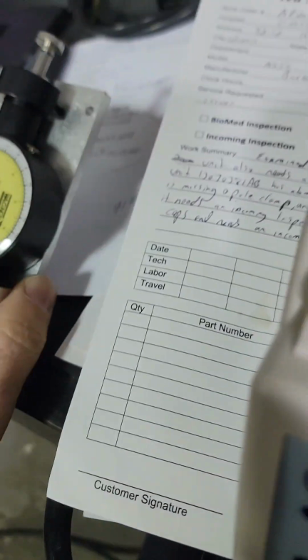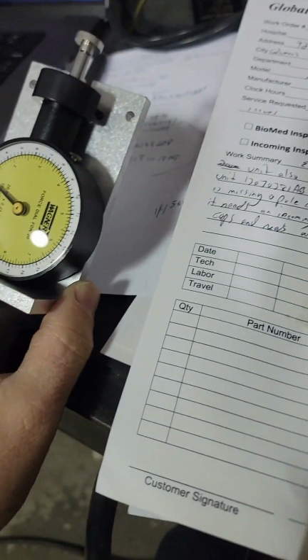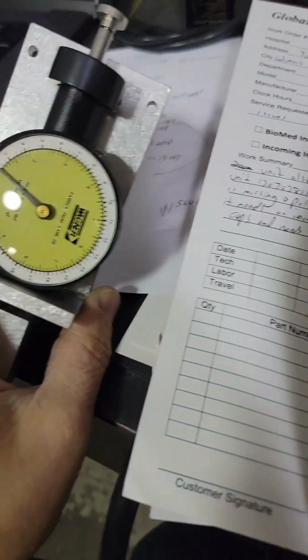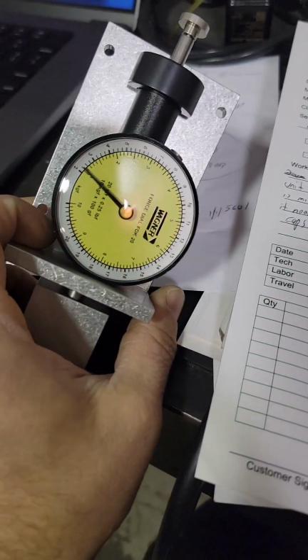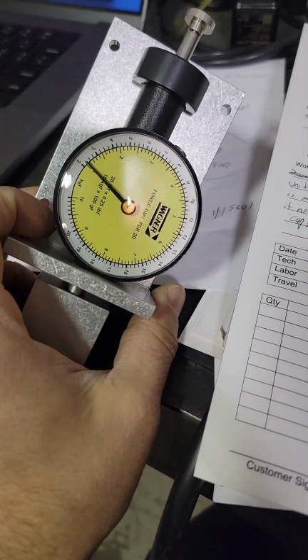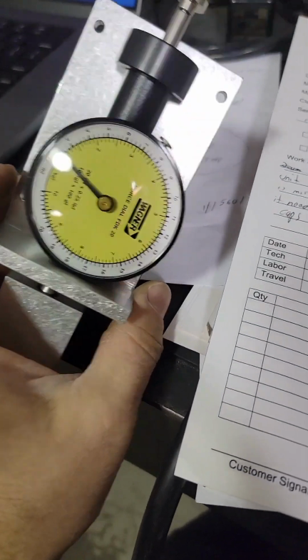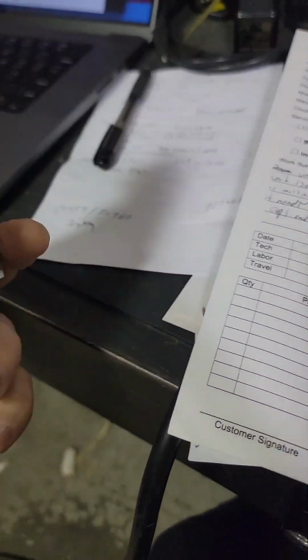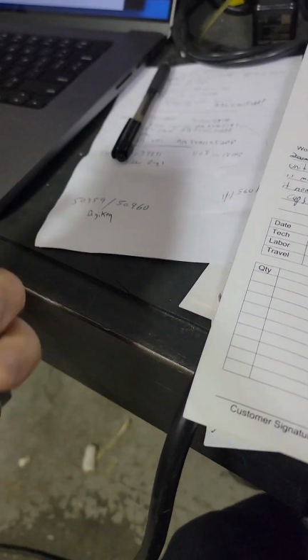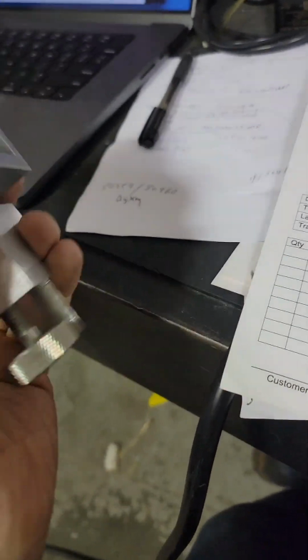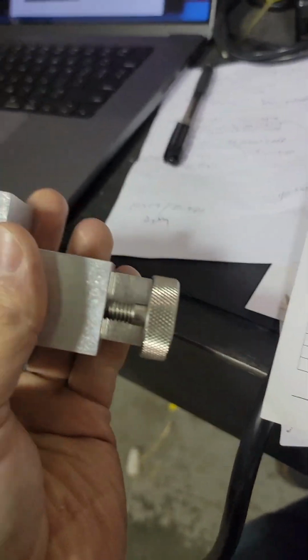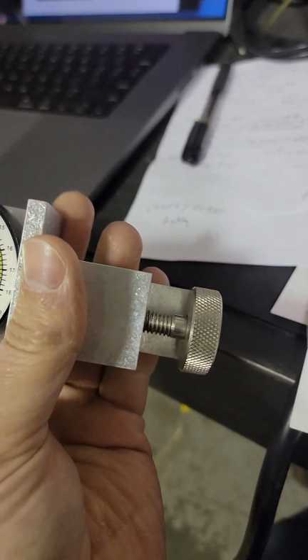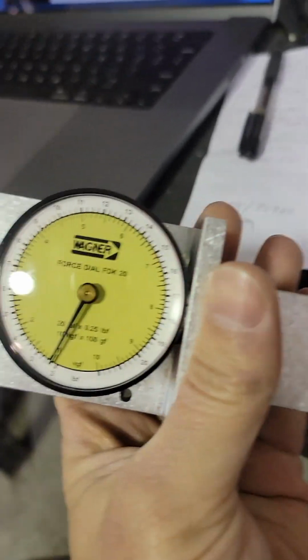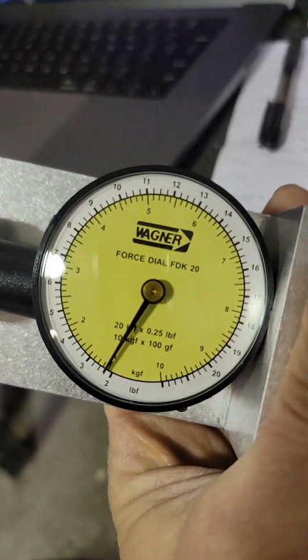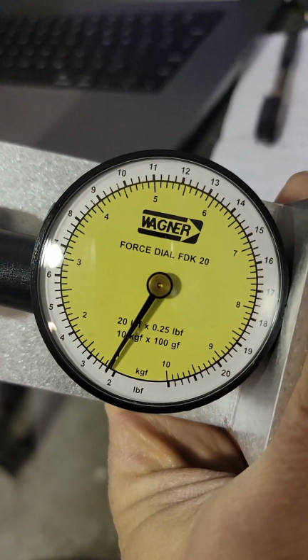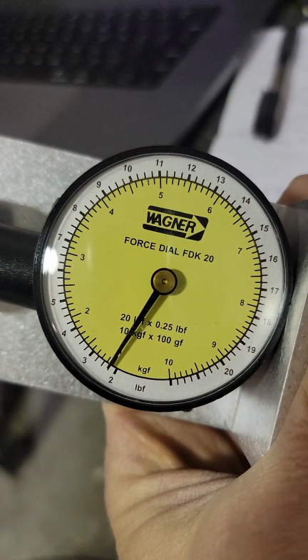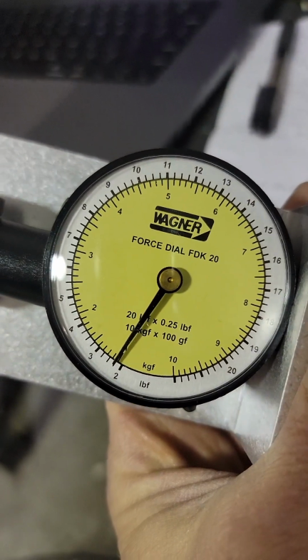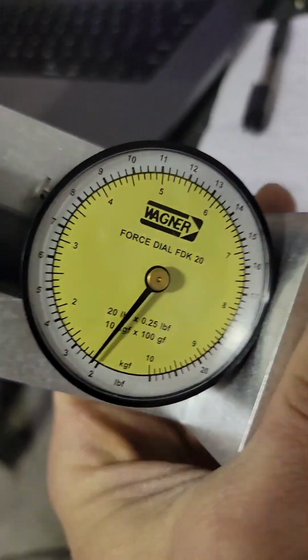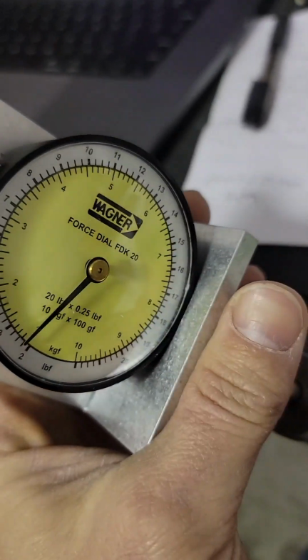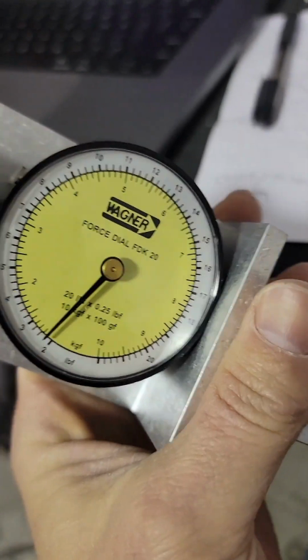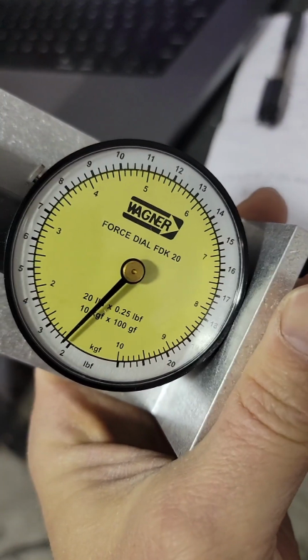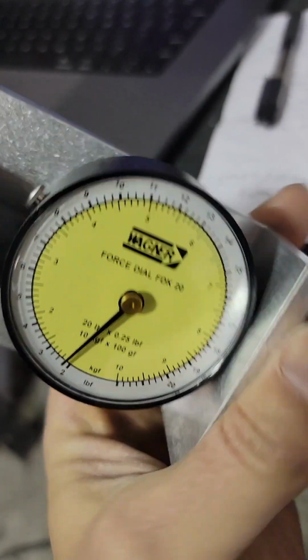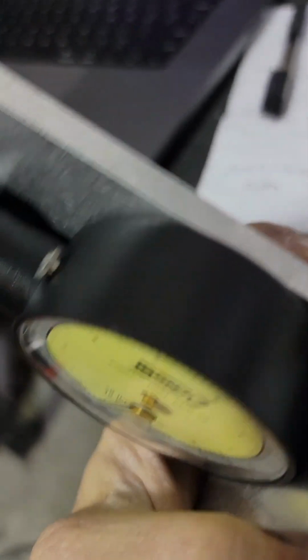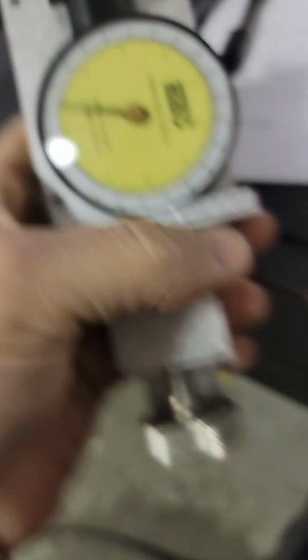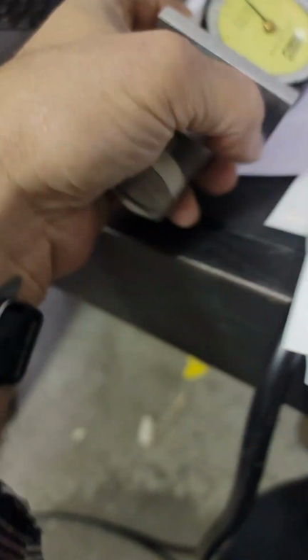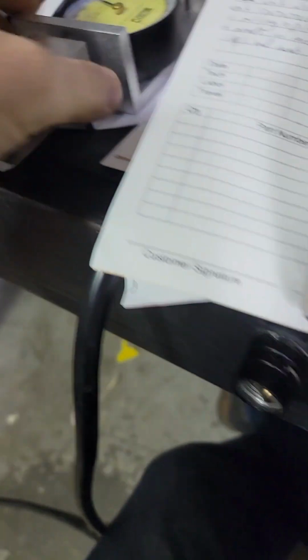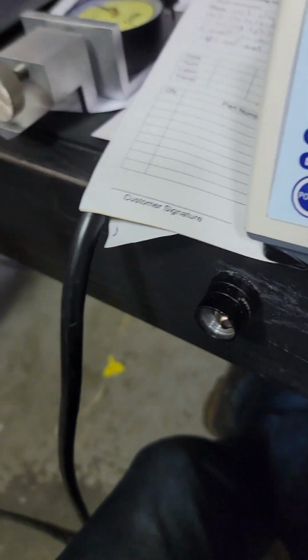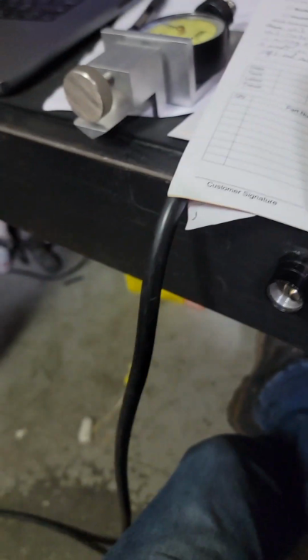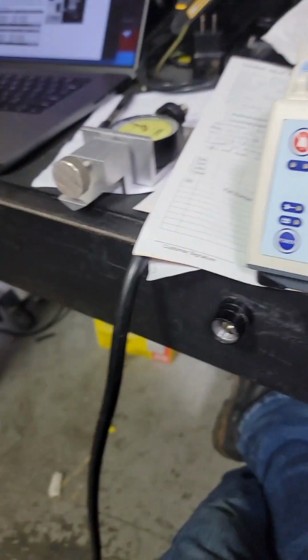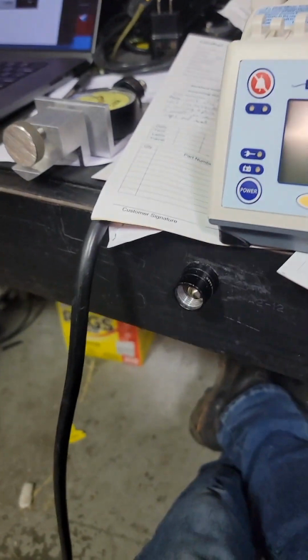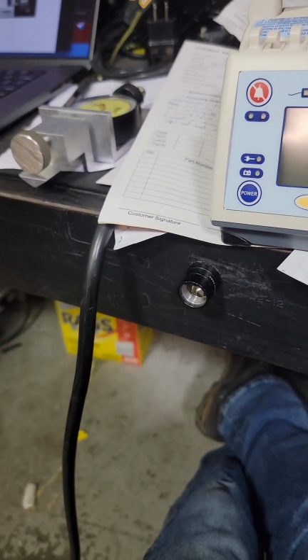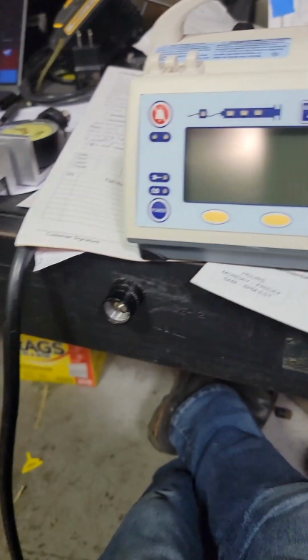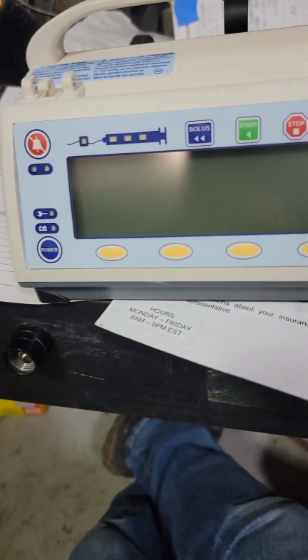These are currently a pain to hunt down. You can try the manufacturer Wagner — there's your part number — but this is on back order.